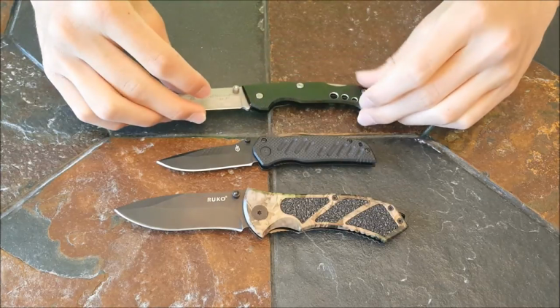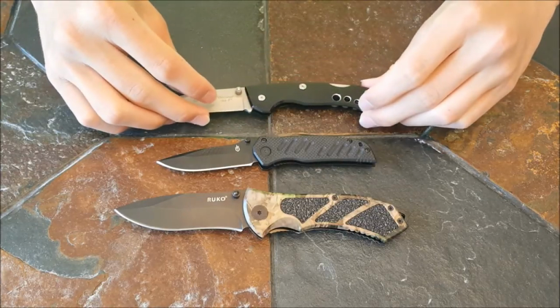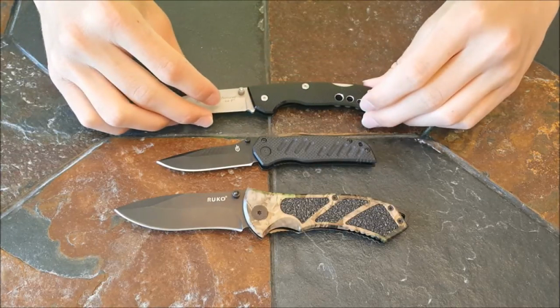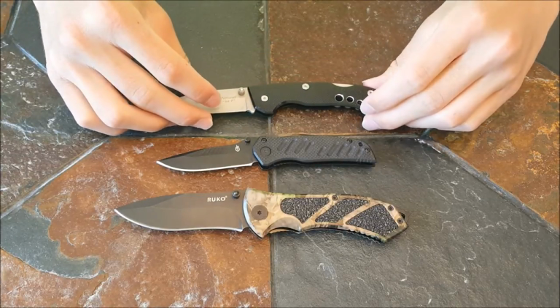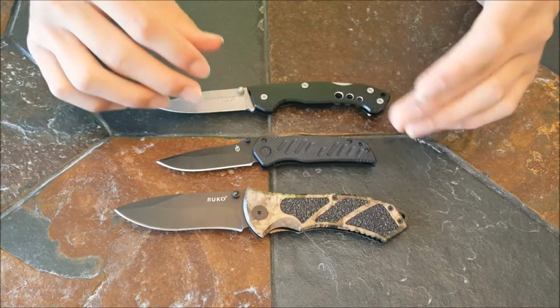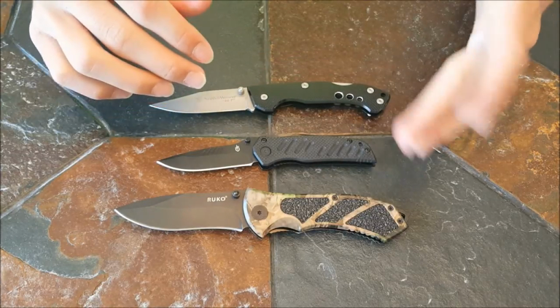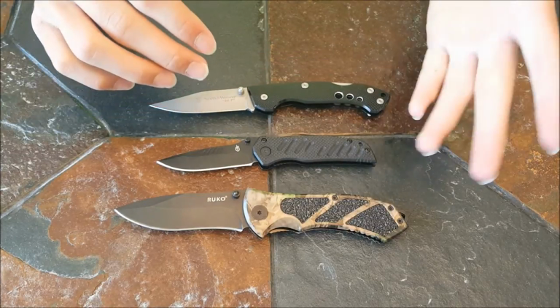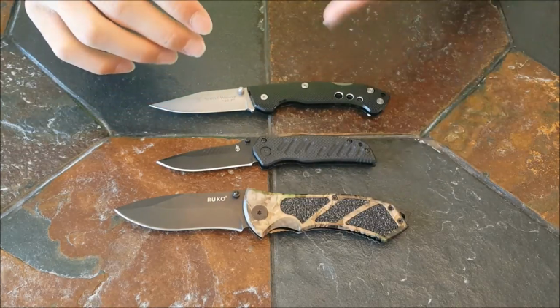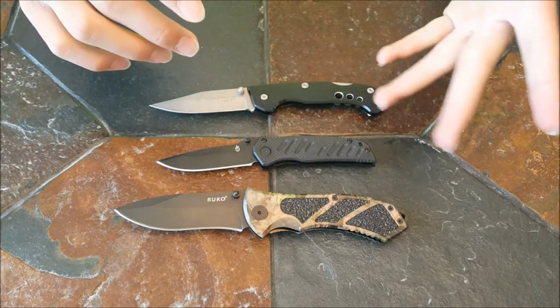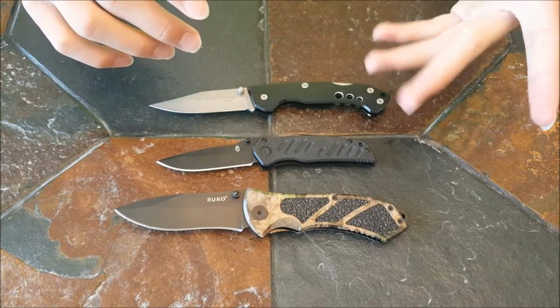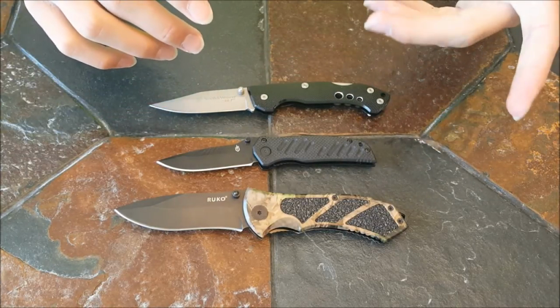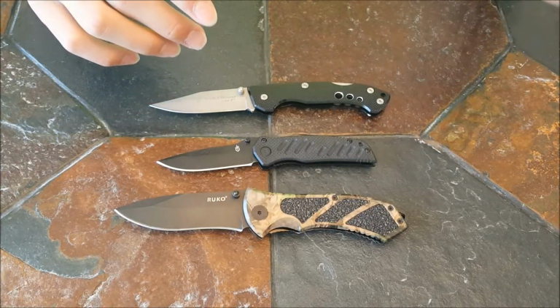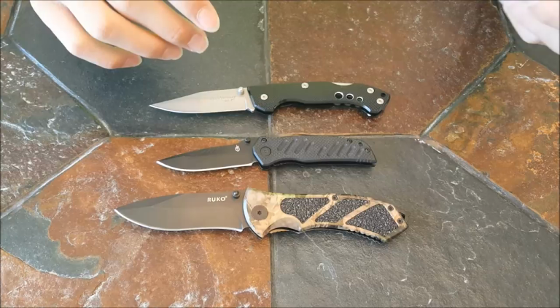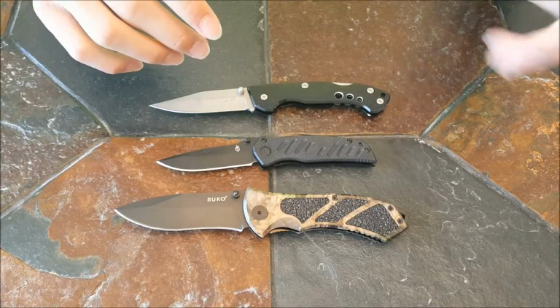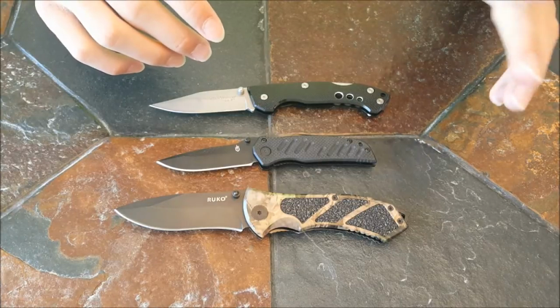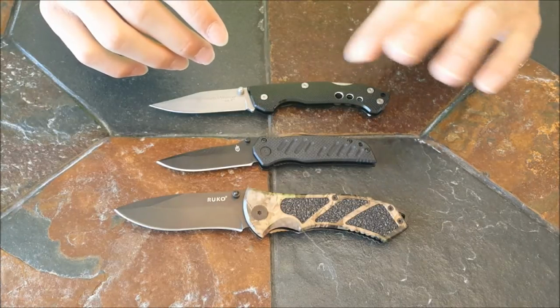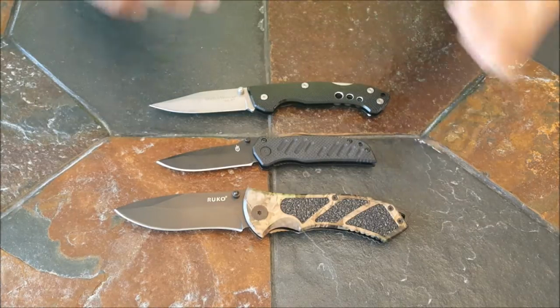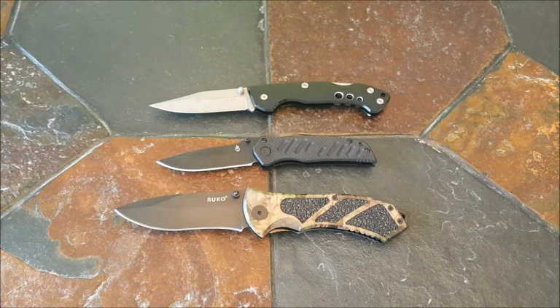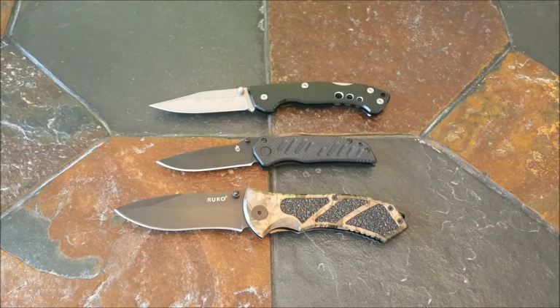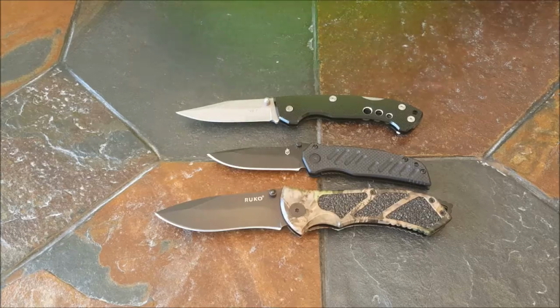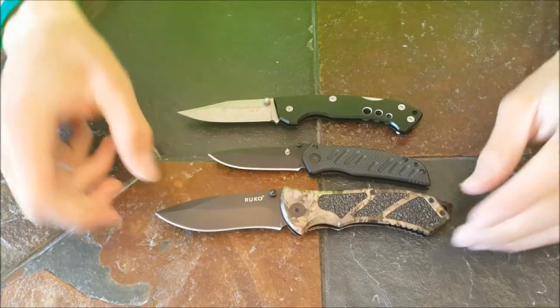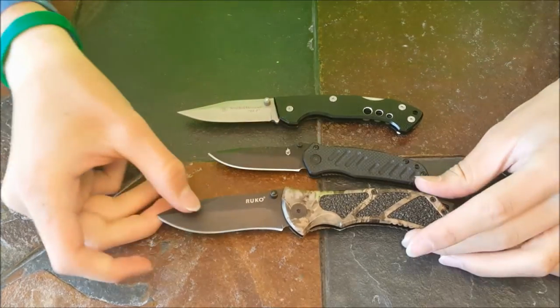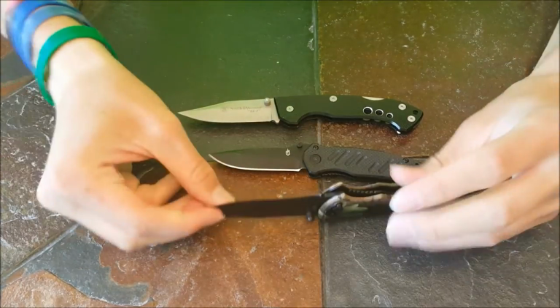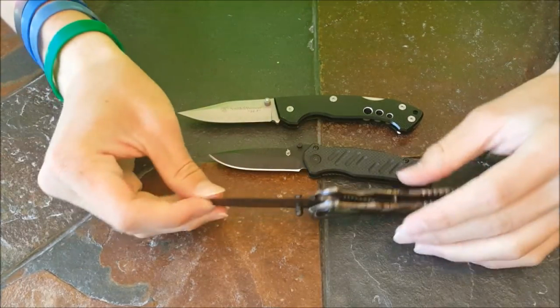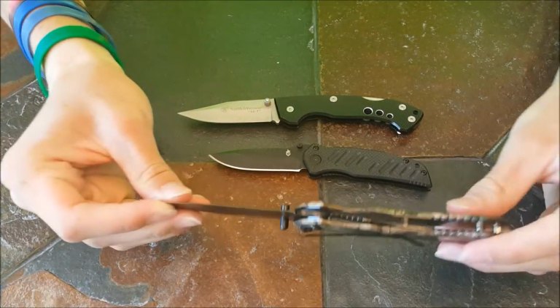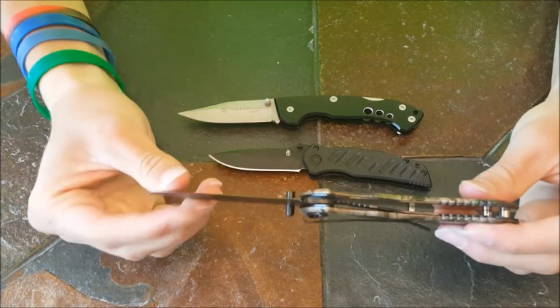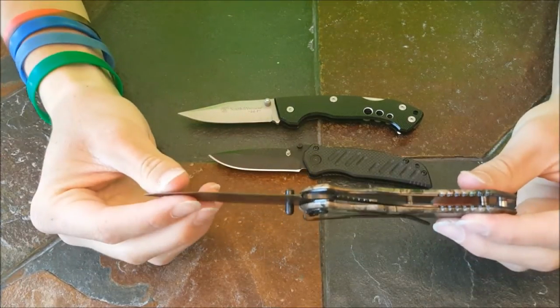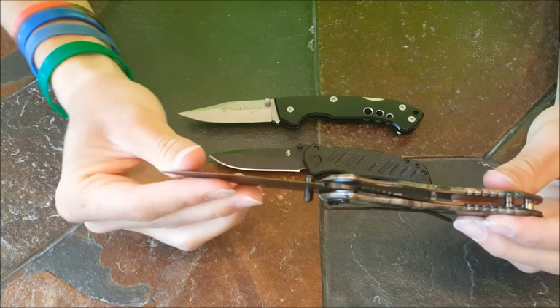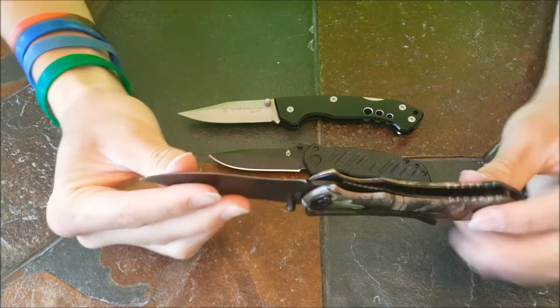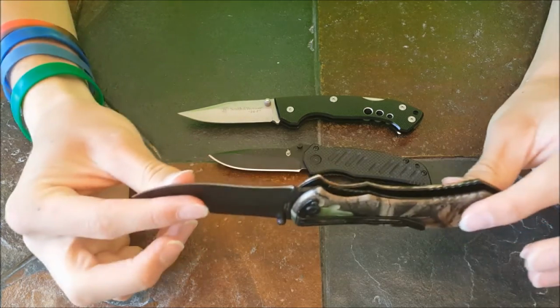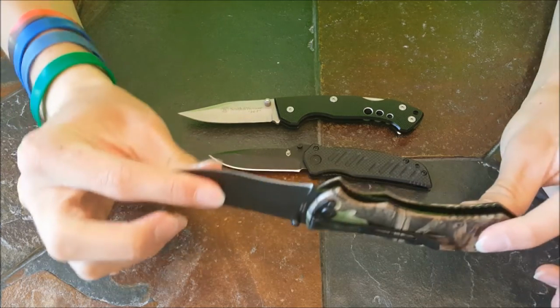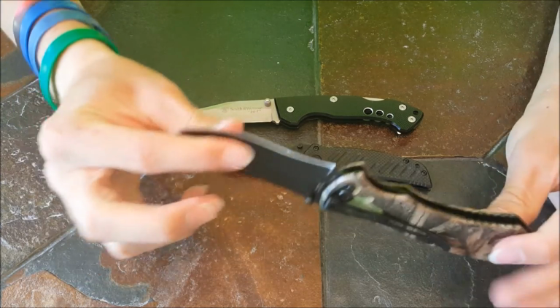If you want to see reviews on each one of these knives, we have them on our channel and you can go back and watch those. So the first lock that we are going to be discussing is the liner lock.